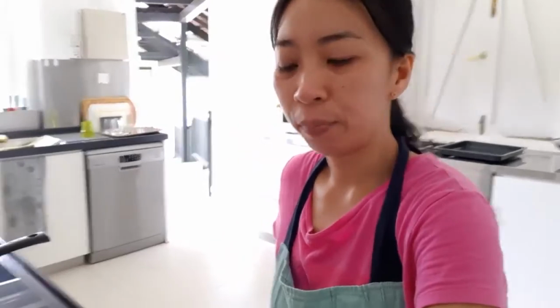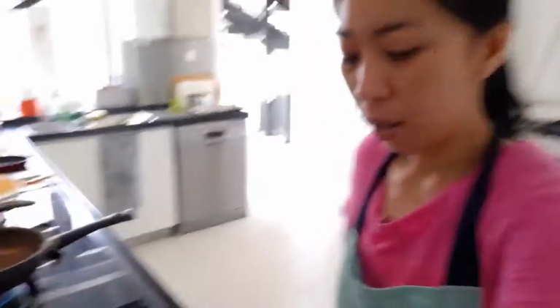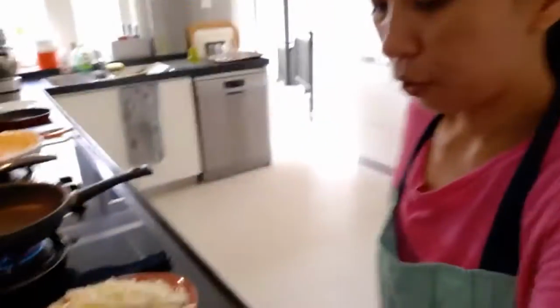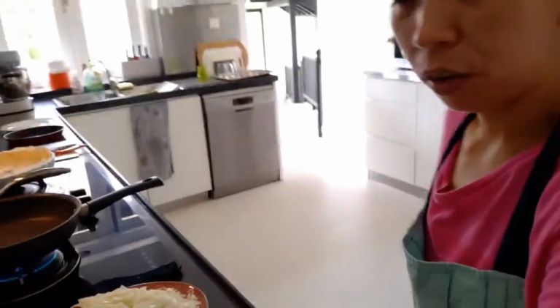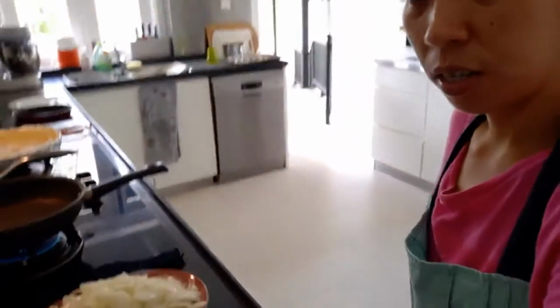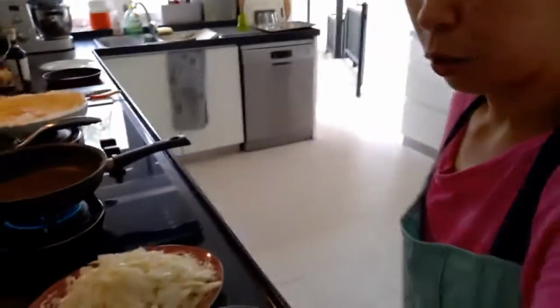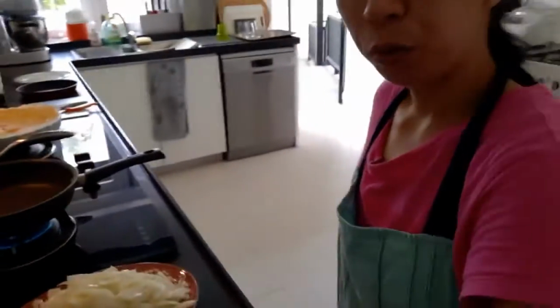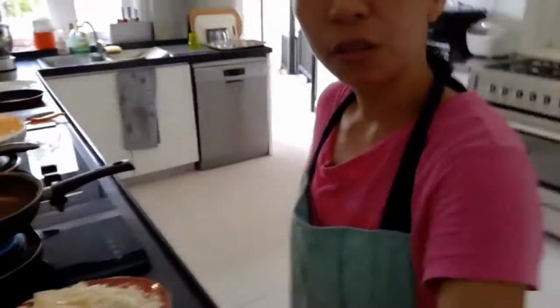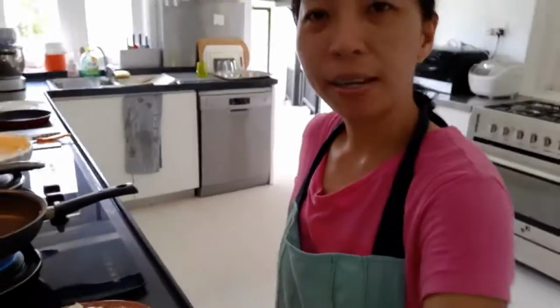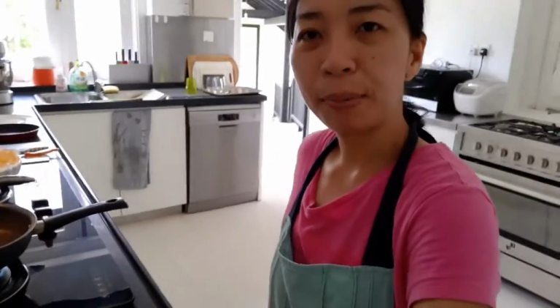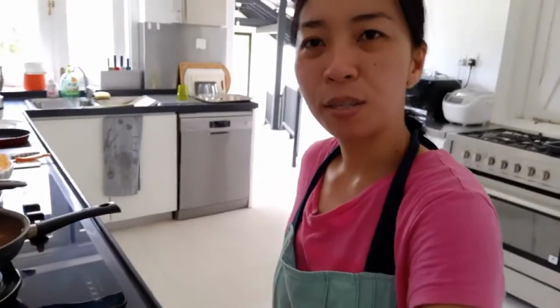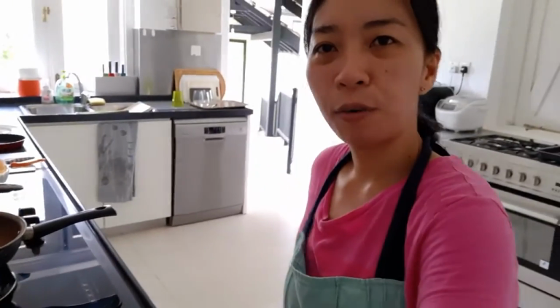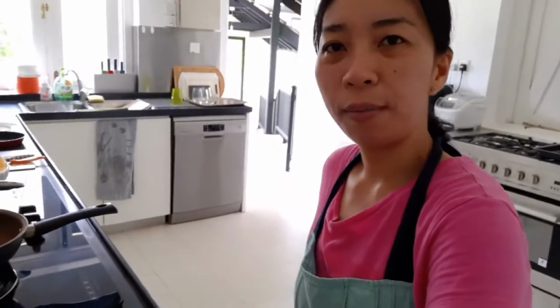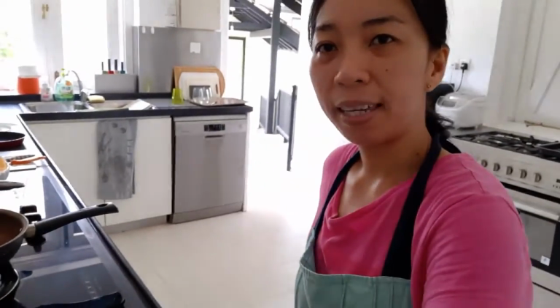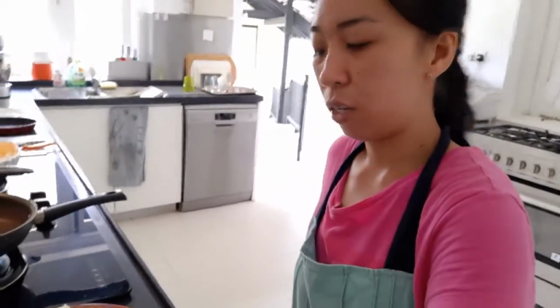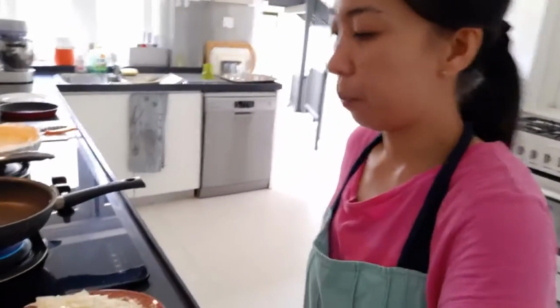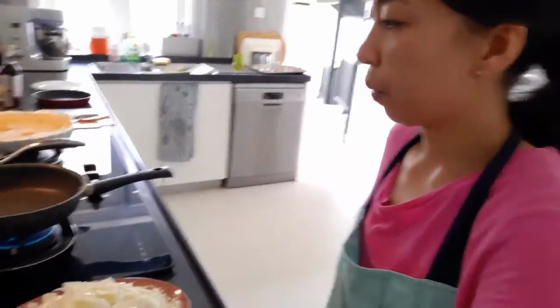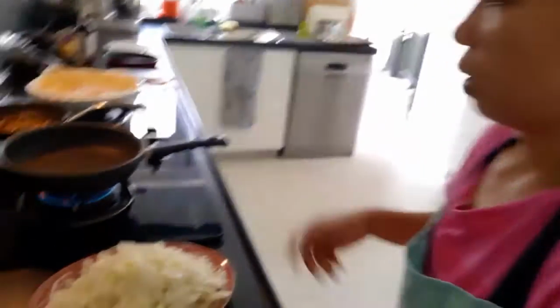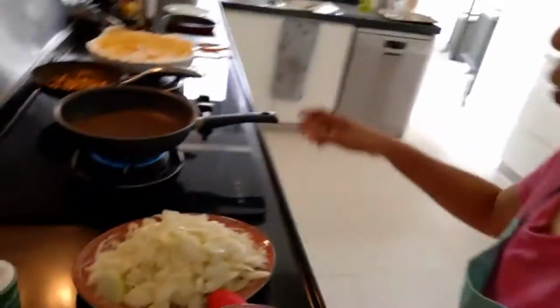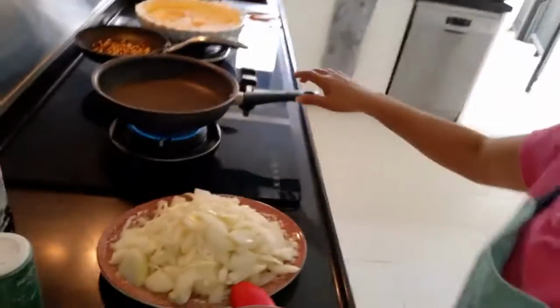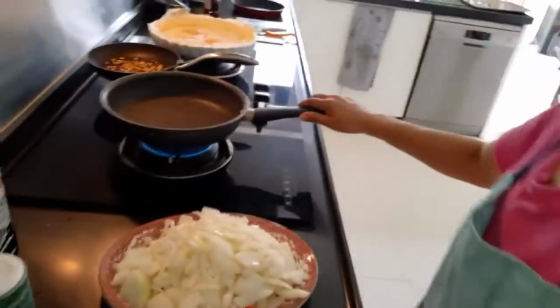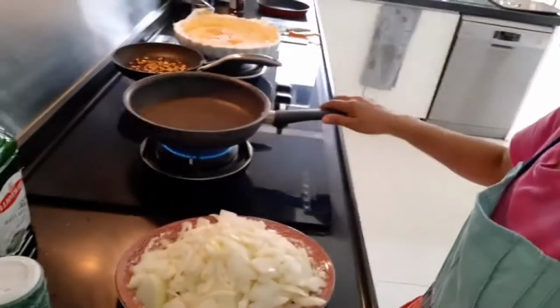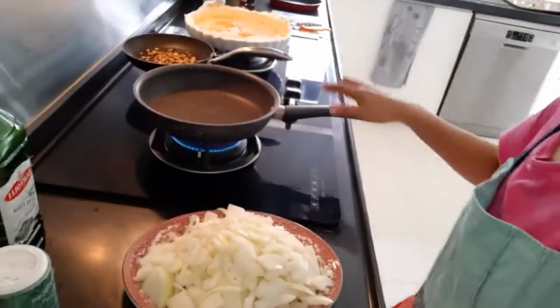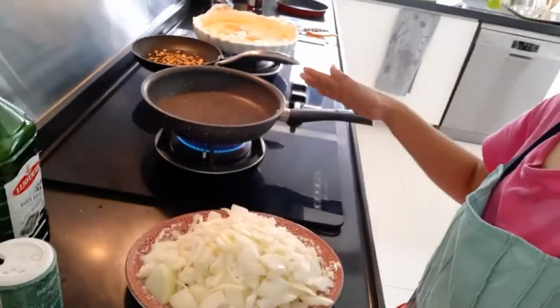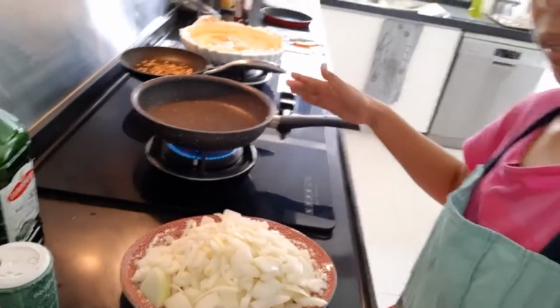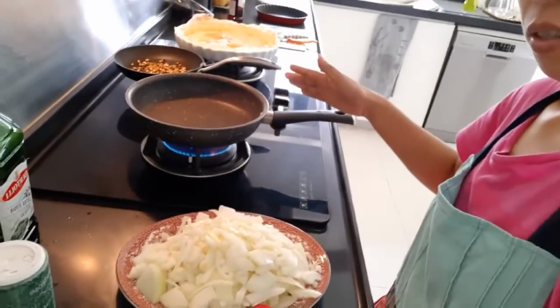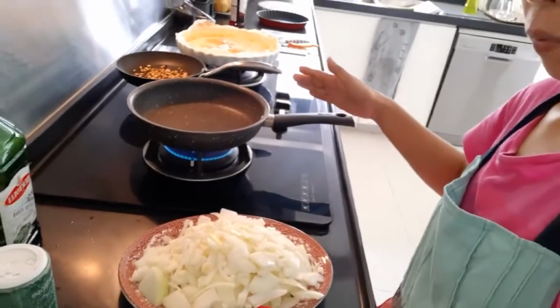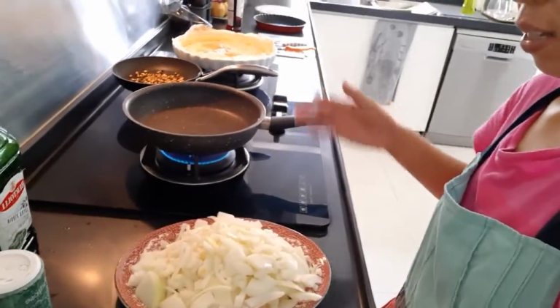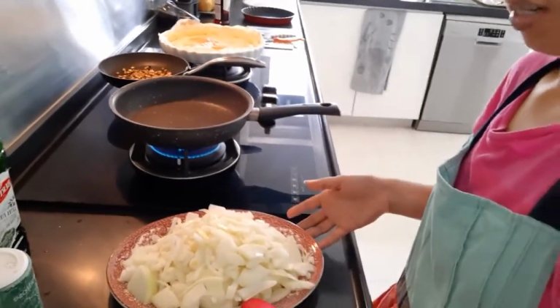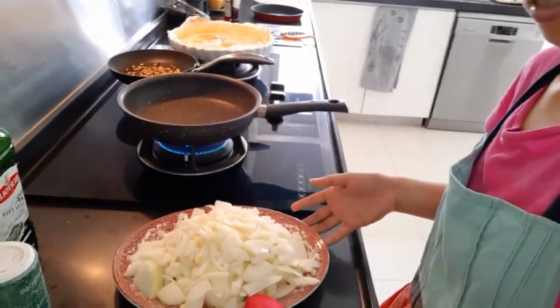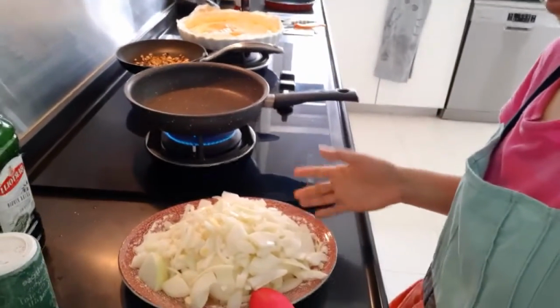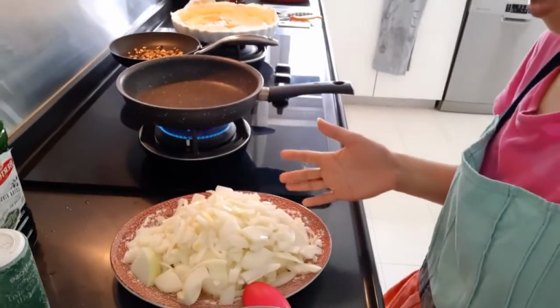So first I will show you the recipes for my quiche. Here I am heating the pan so I can sauté the onions.